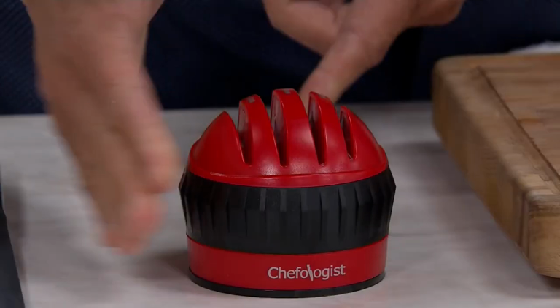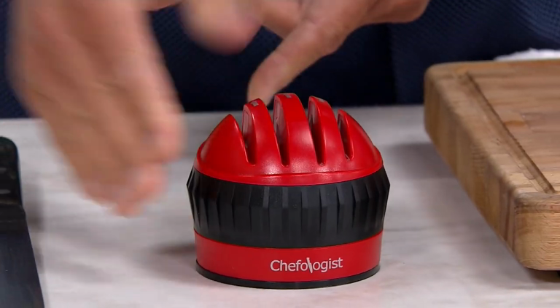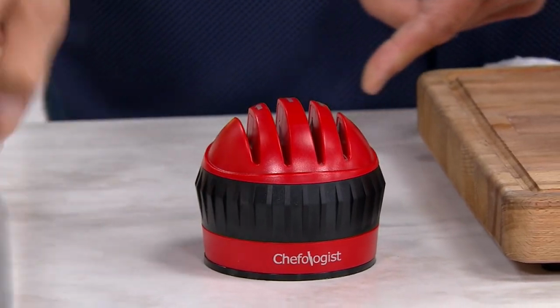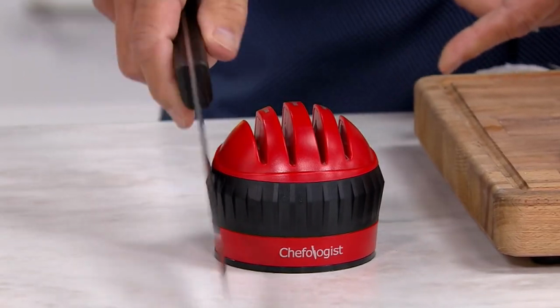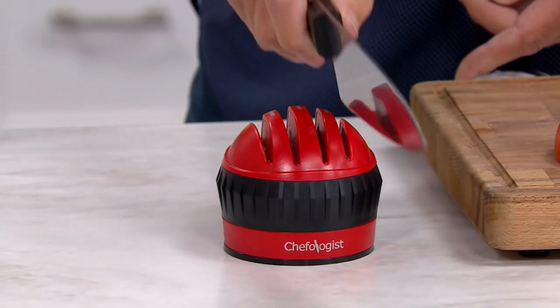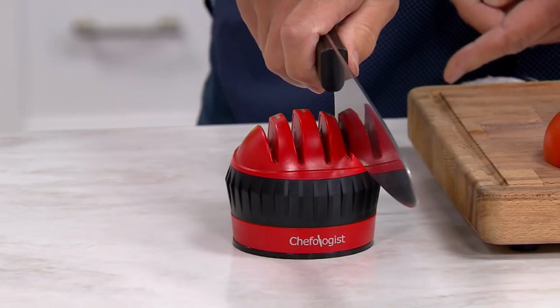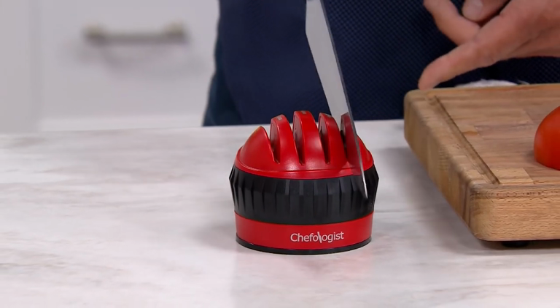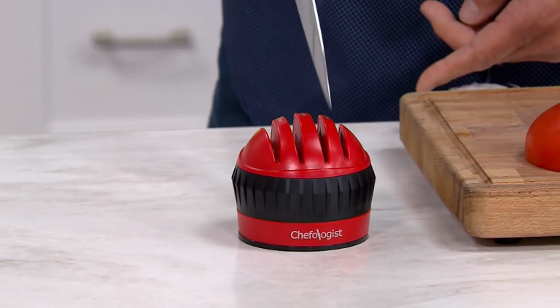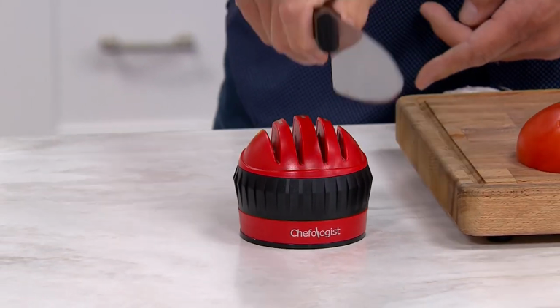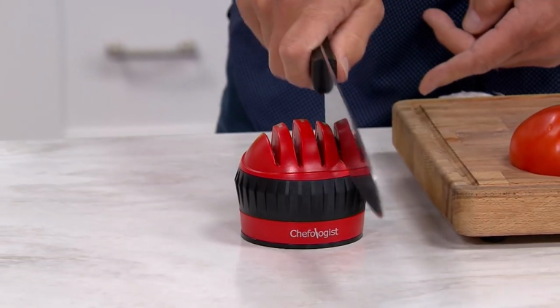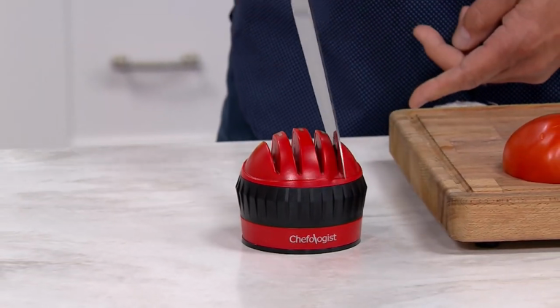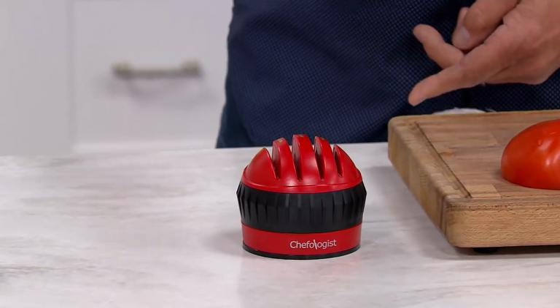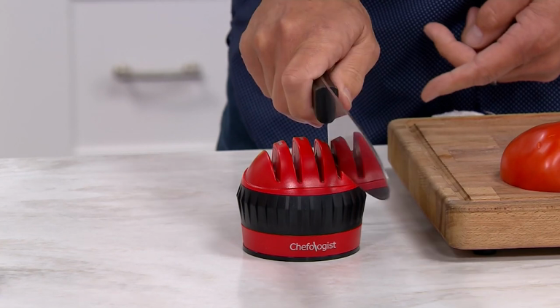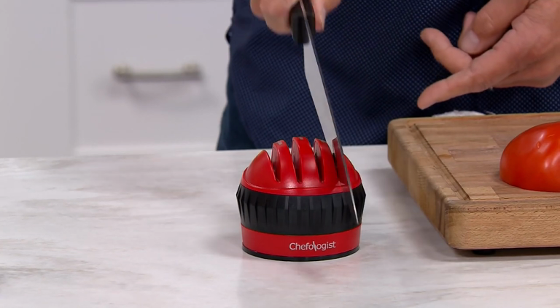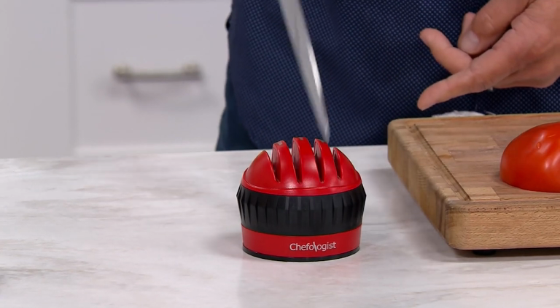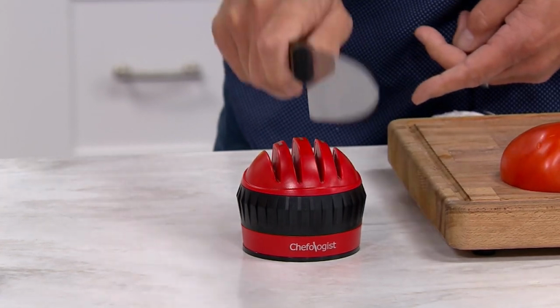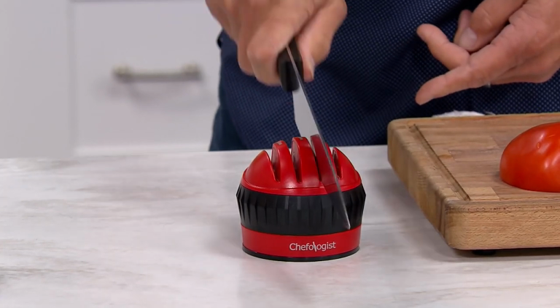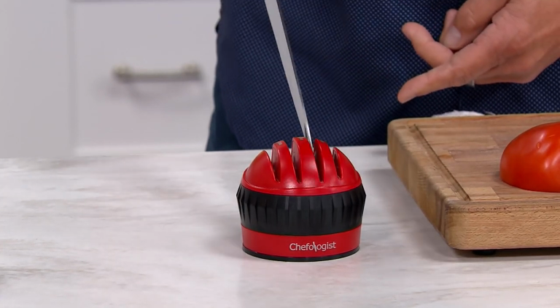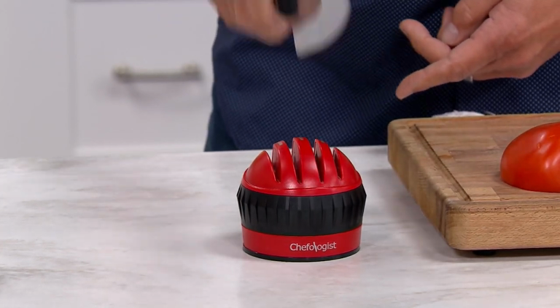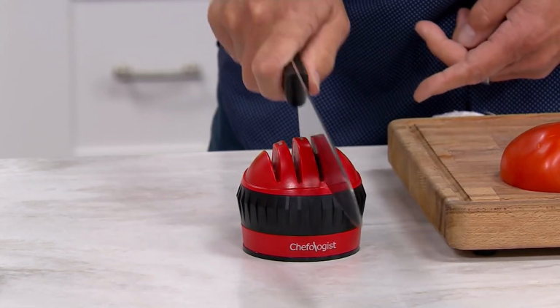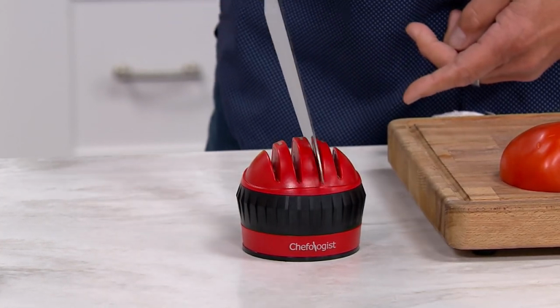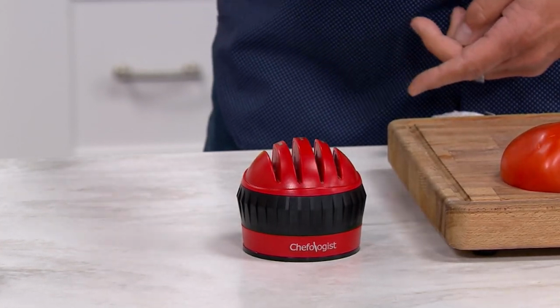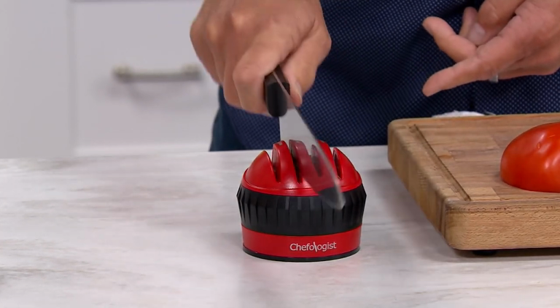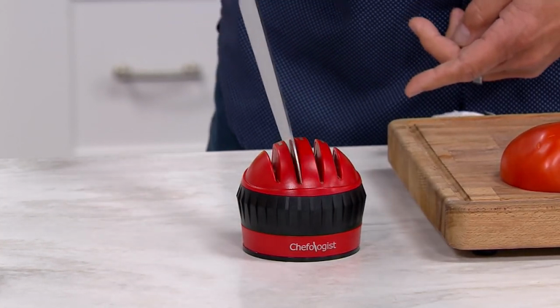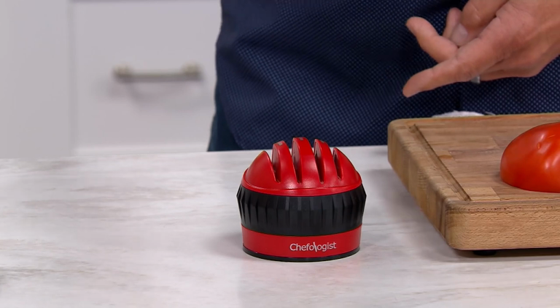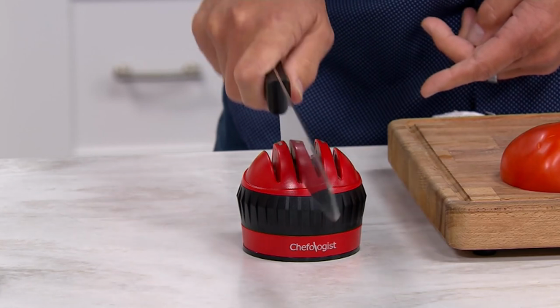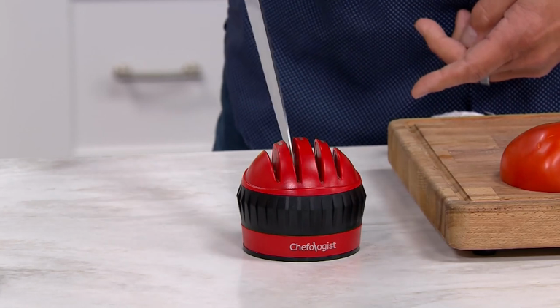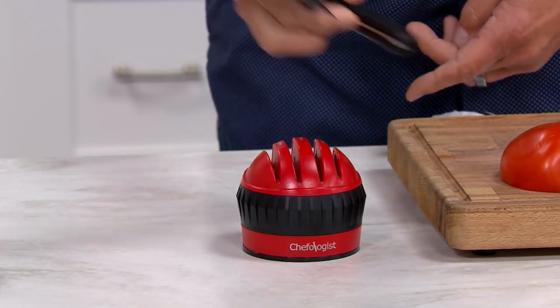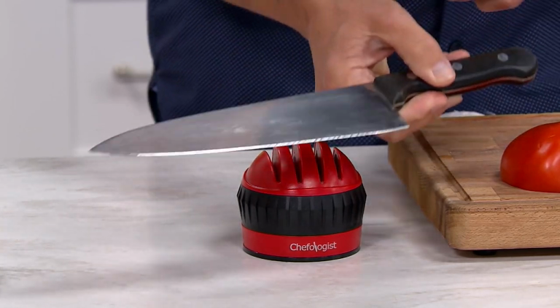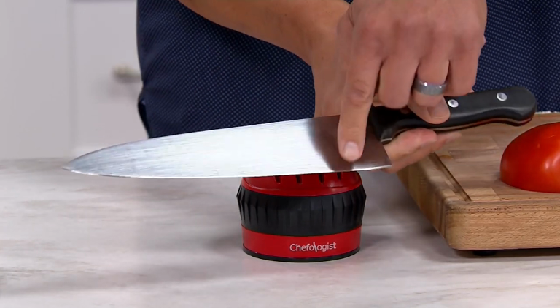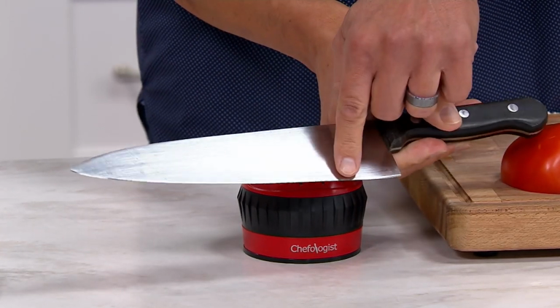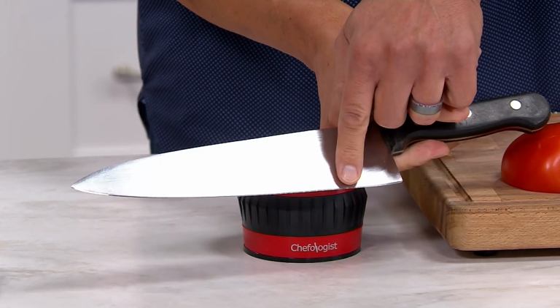Knives go to a drawer to die because they got too dull, but you can't bring yourself to throw them away, so you put them in a drawer and that's where they stay. You always tell yourself on your day off you'll take them to the knife store and have them professionally sharpened. How is that working out for you? Because it hasn't happened in all likelihood.